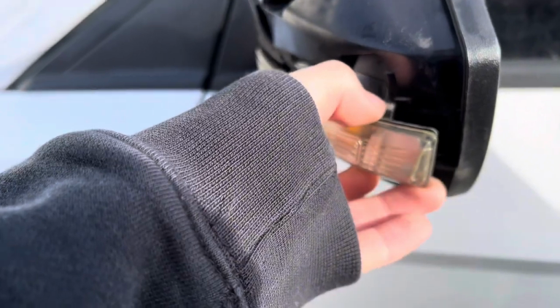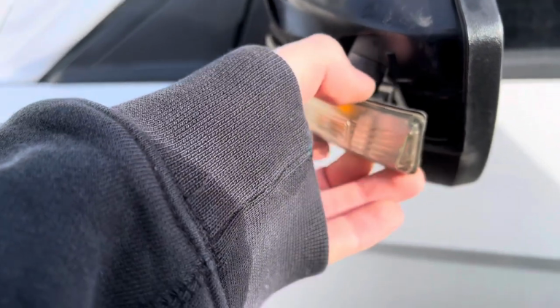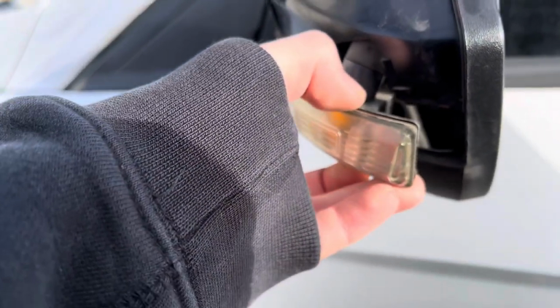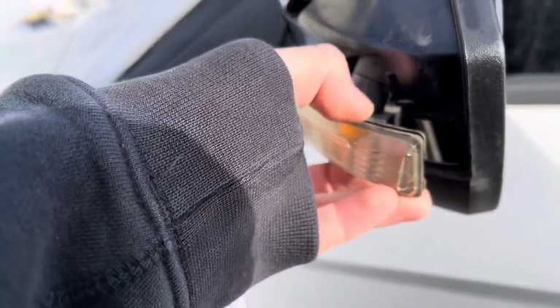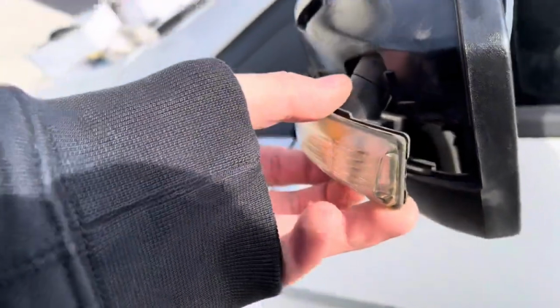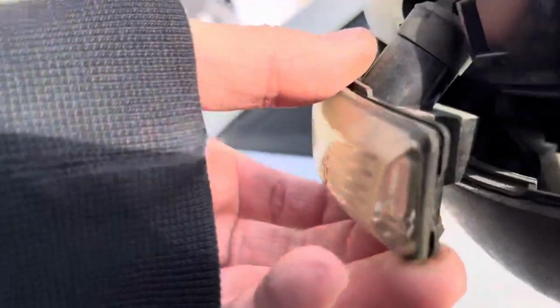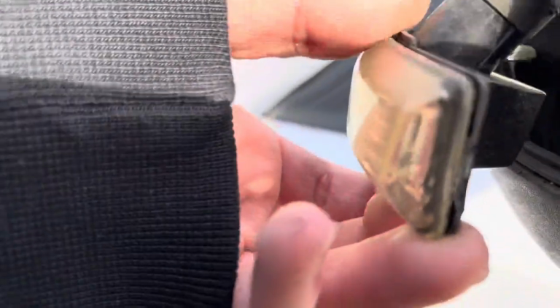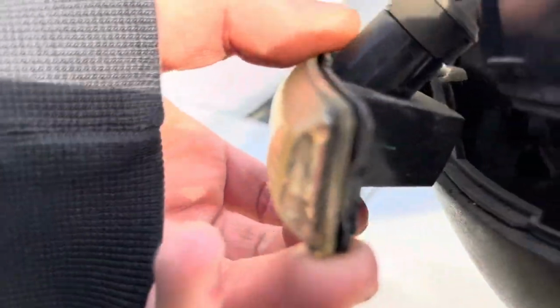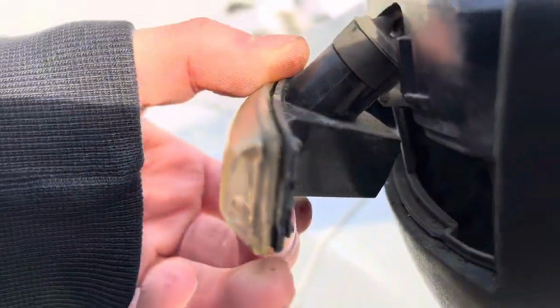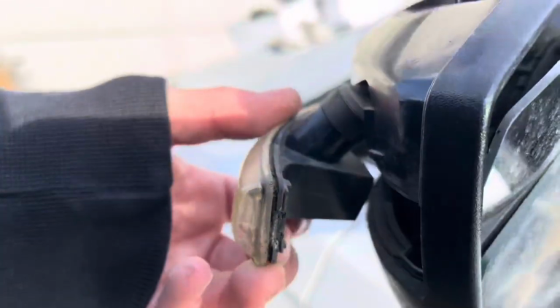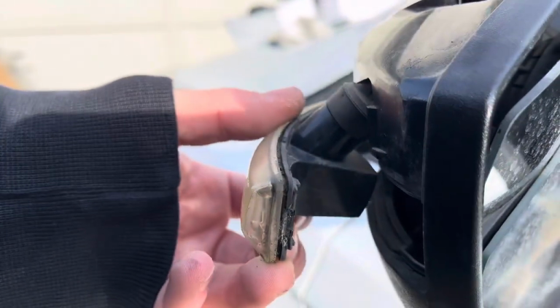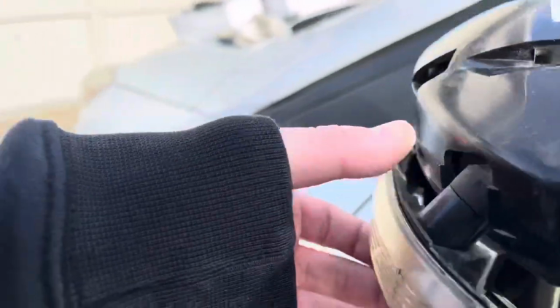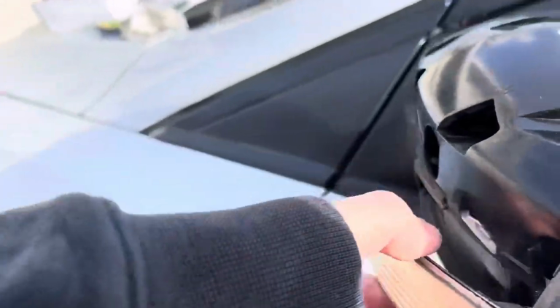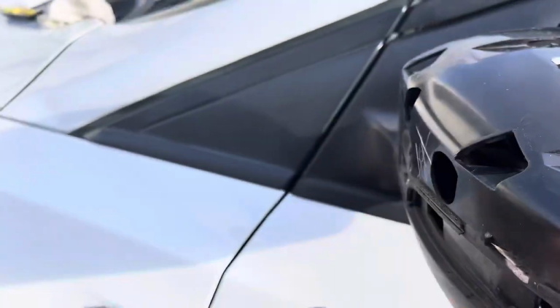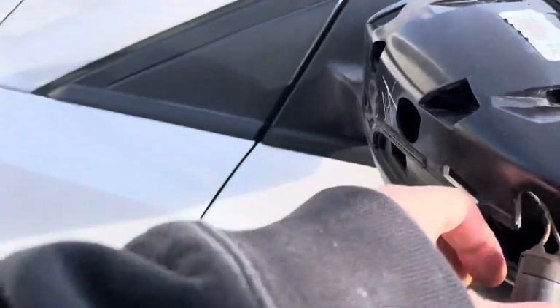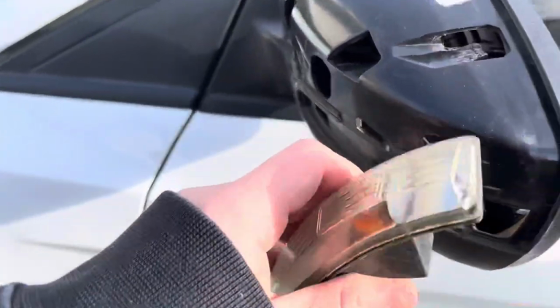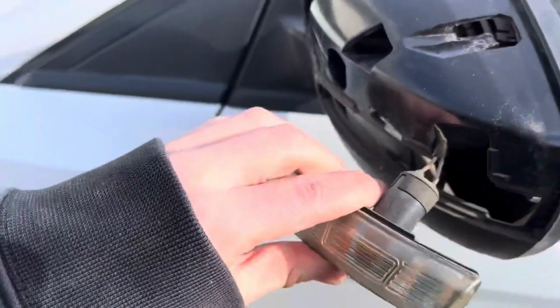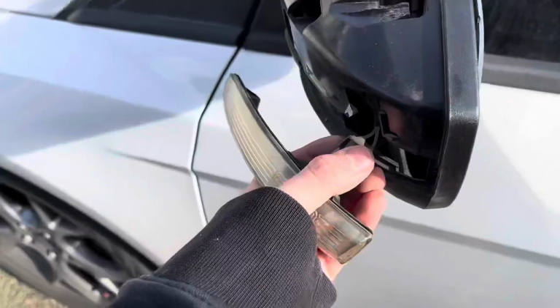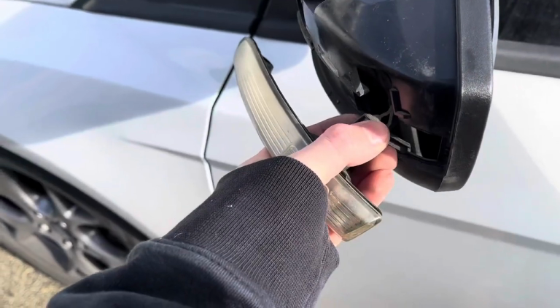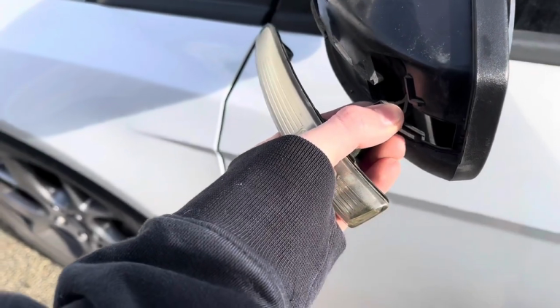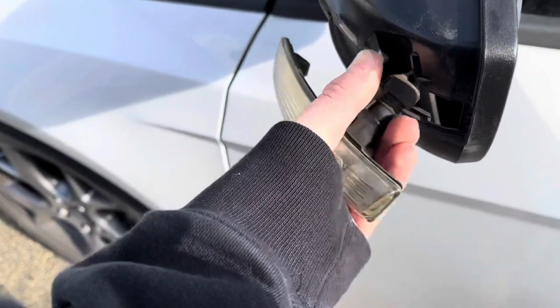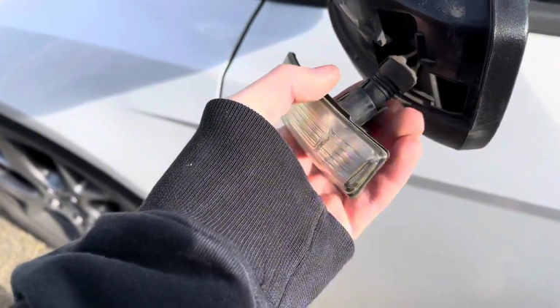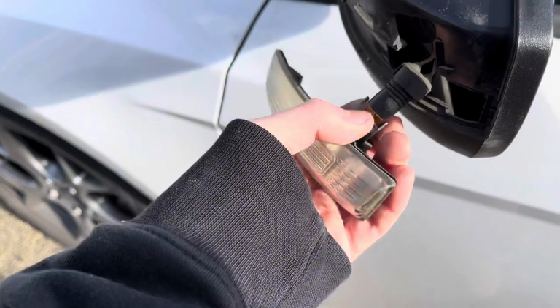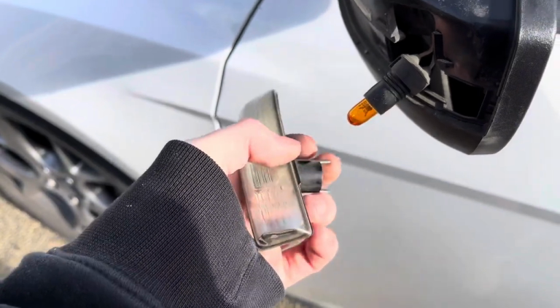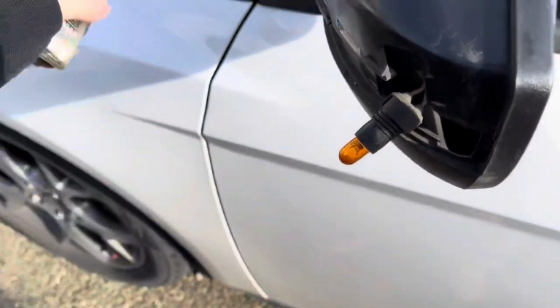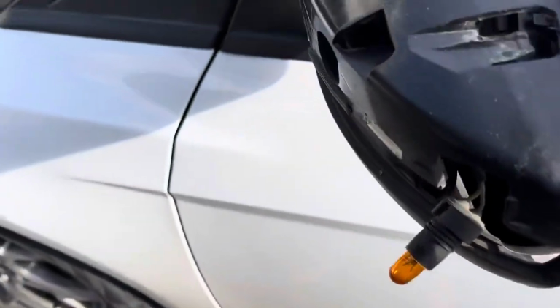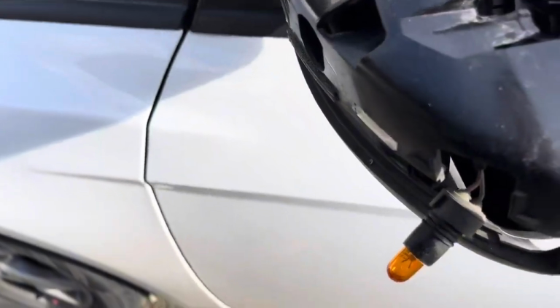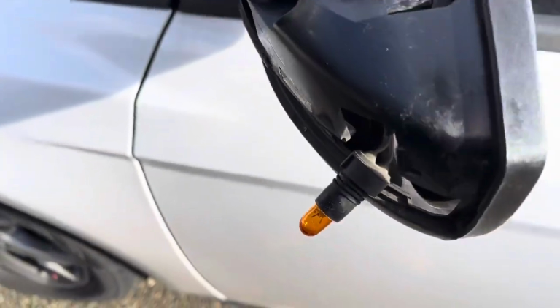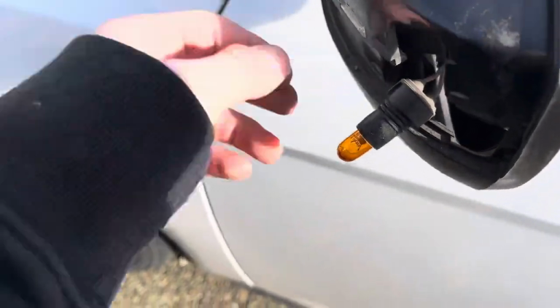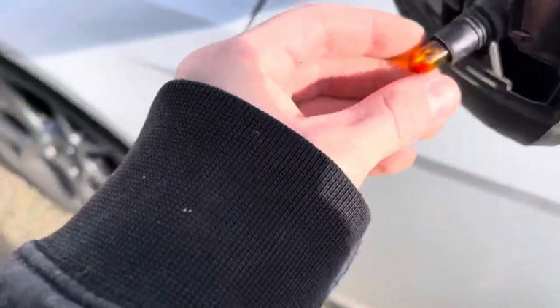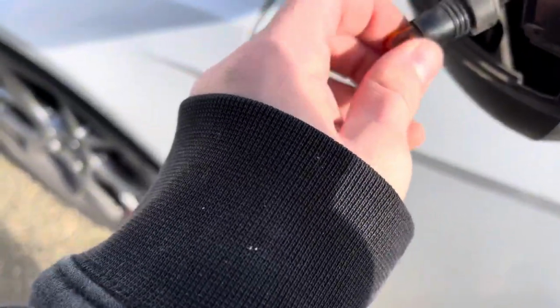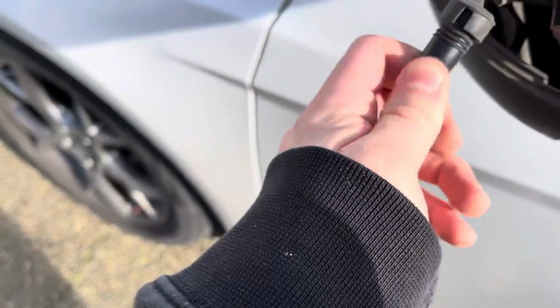Grab the blinker out. Pull the inside part out first instead of the outside, or you're going to break the clips like I did on both of them. Pinch the rubber, pull it out, and then pull the LED out as well.